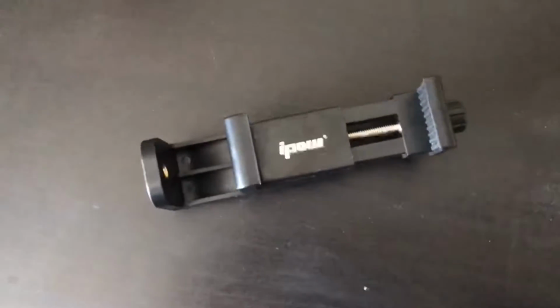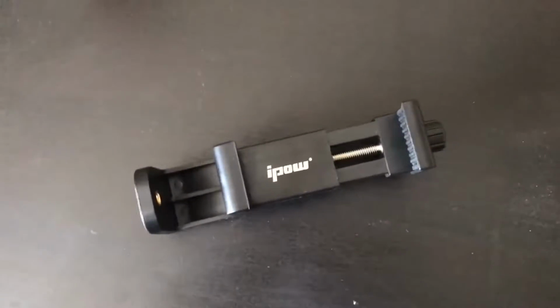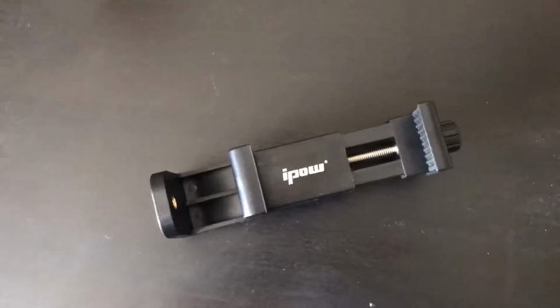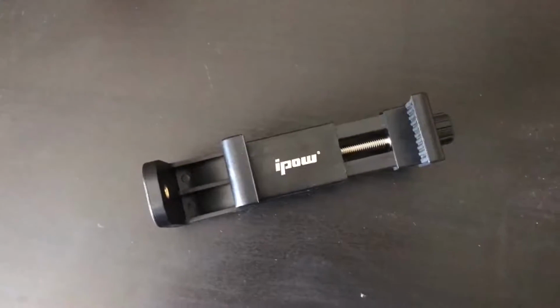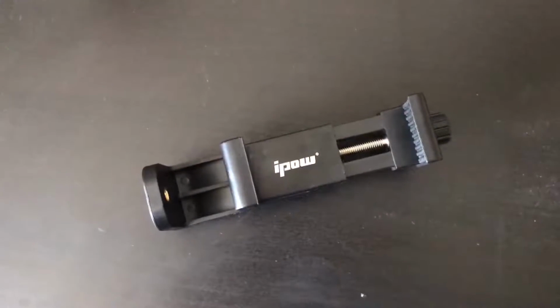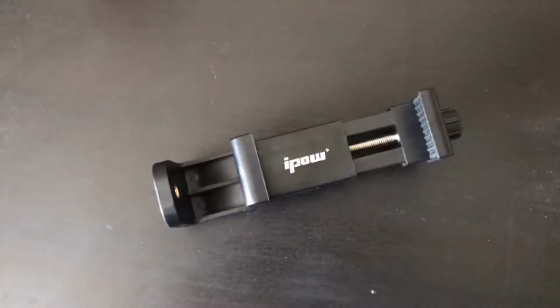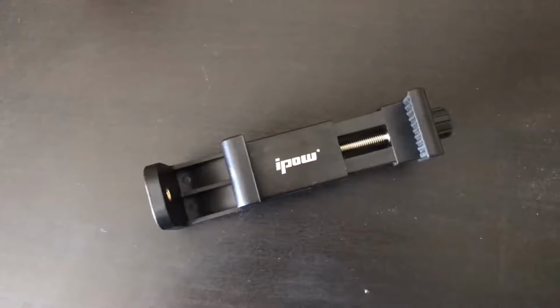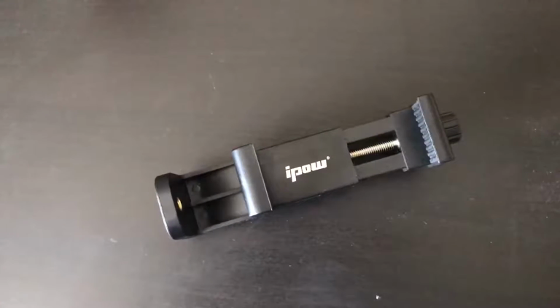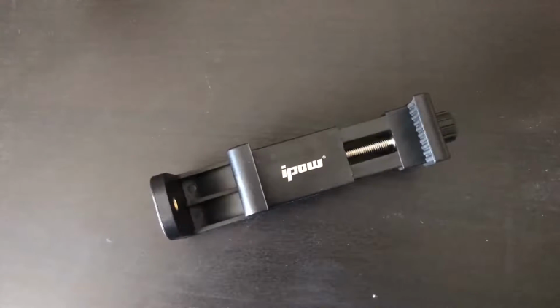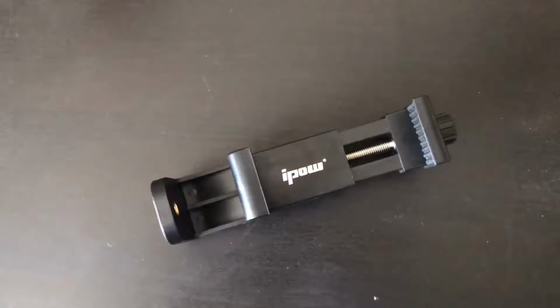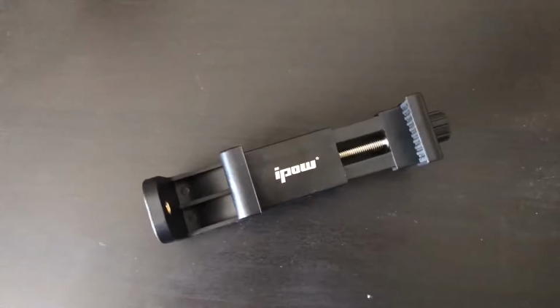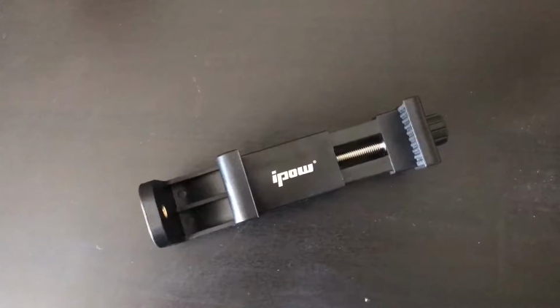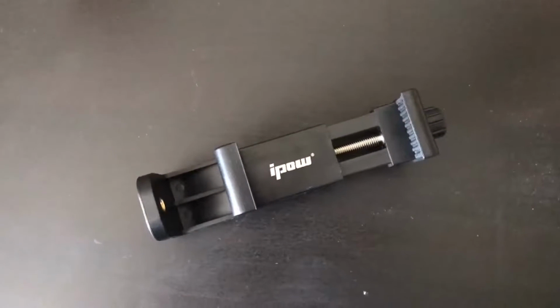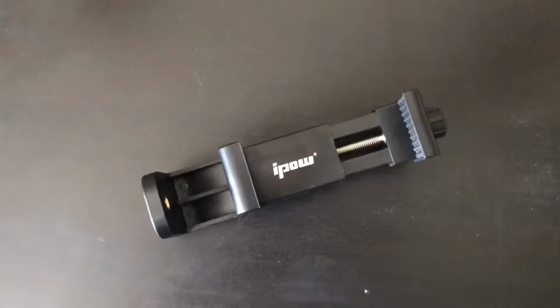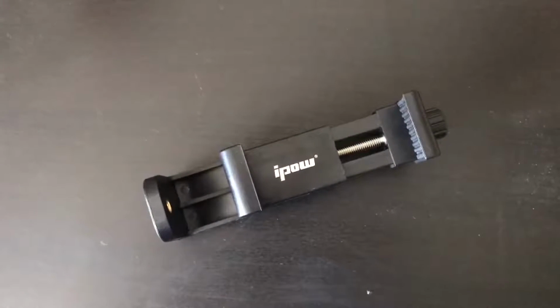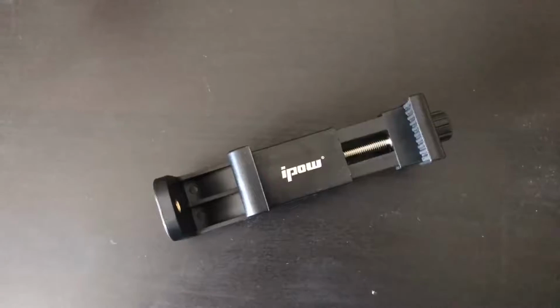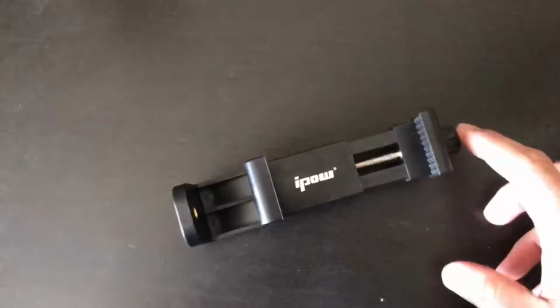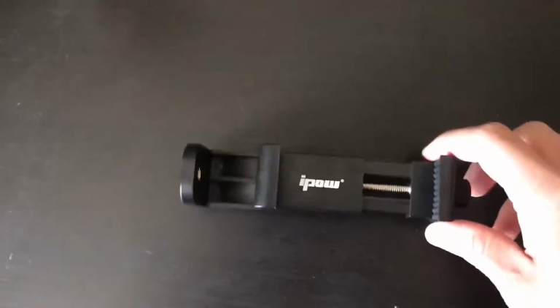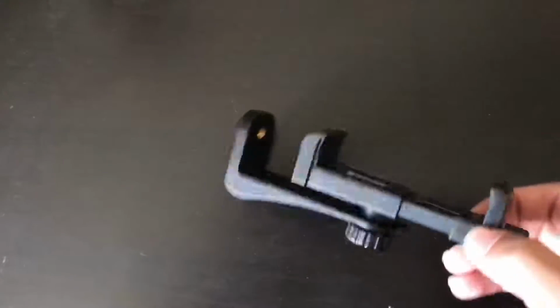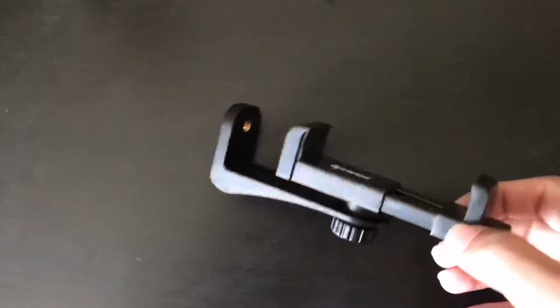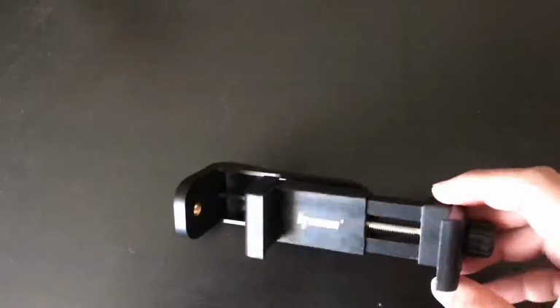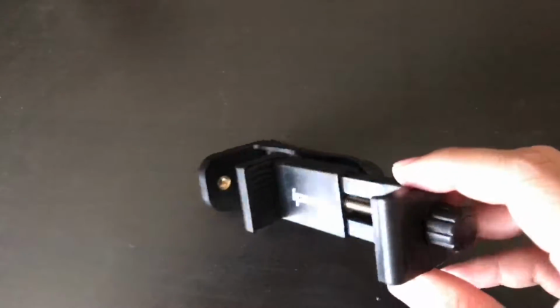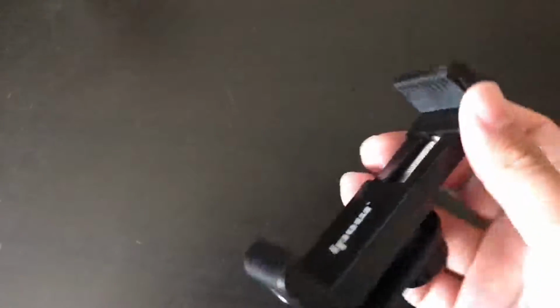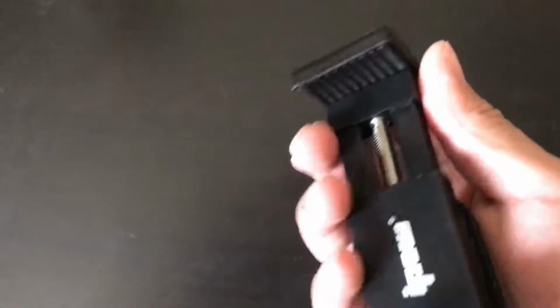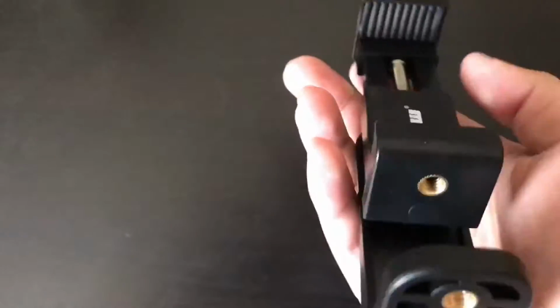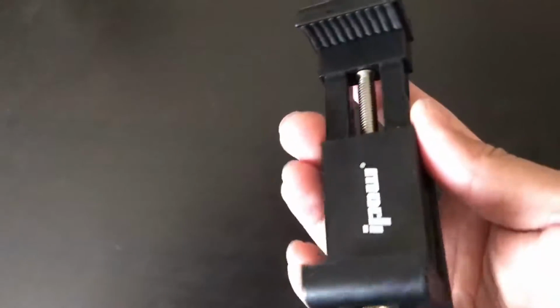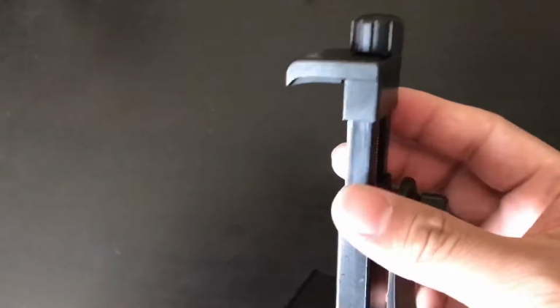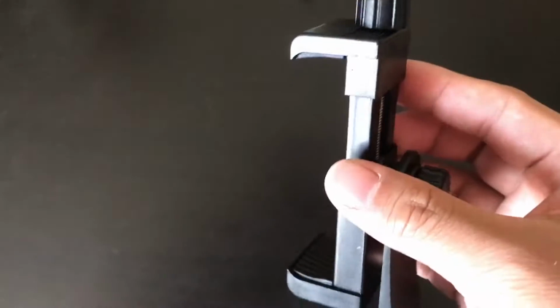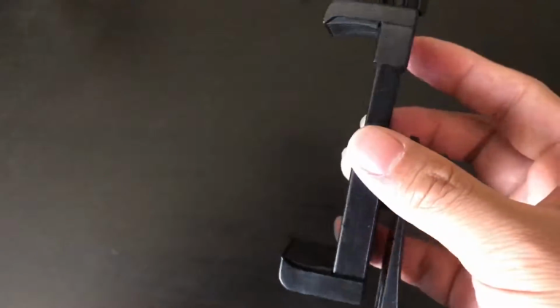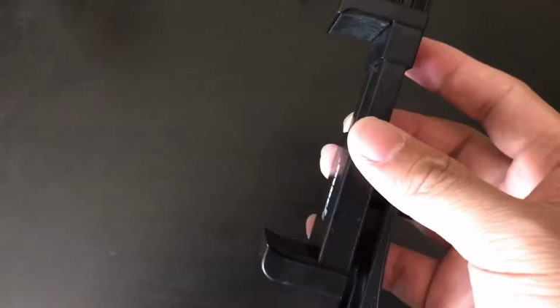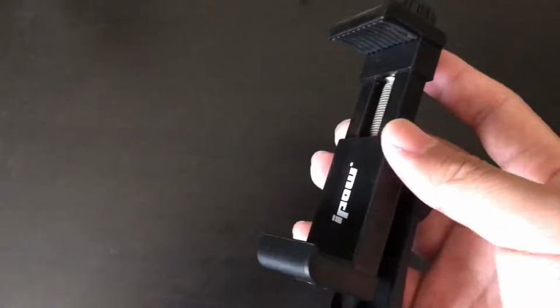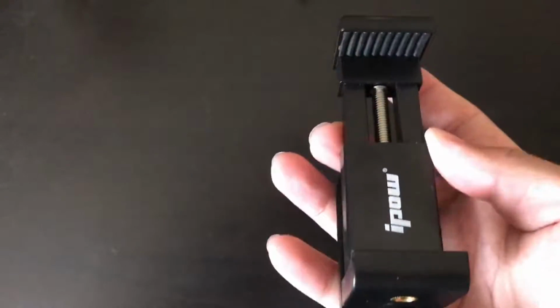I just got the phone mount I bought from Amazon and it's different than the general phone mount, which is spring-loaded.